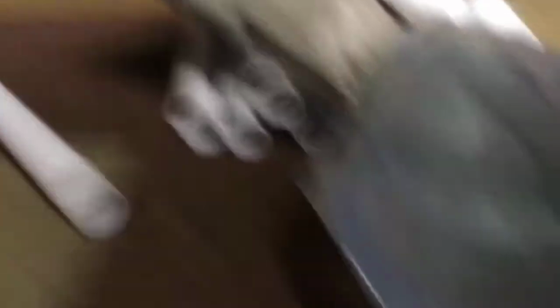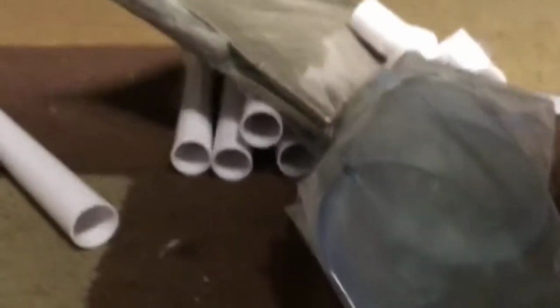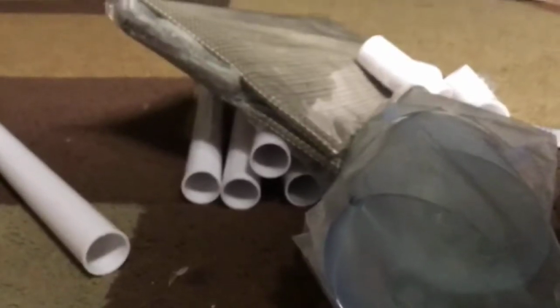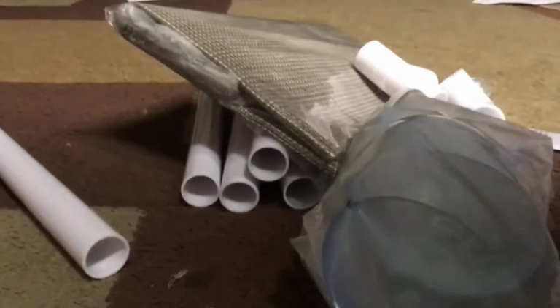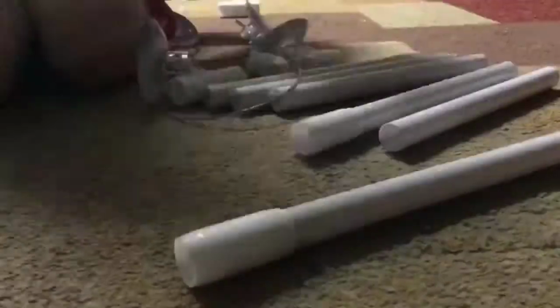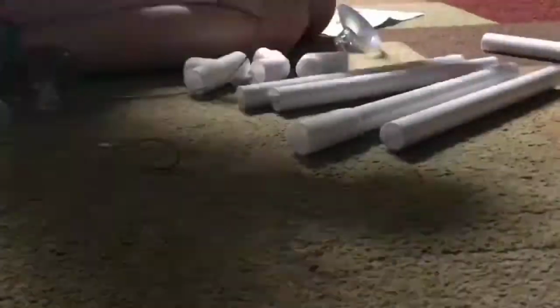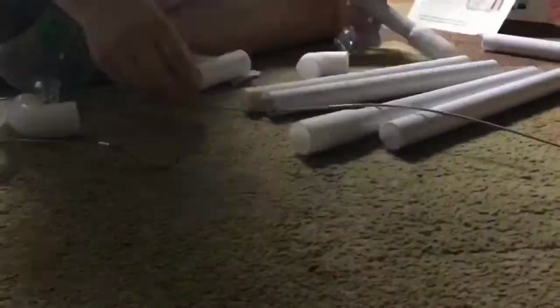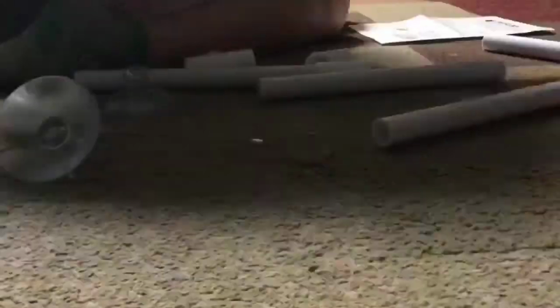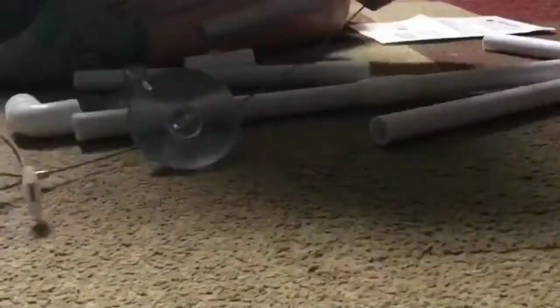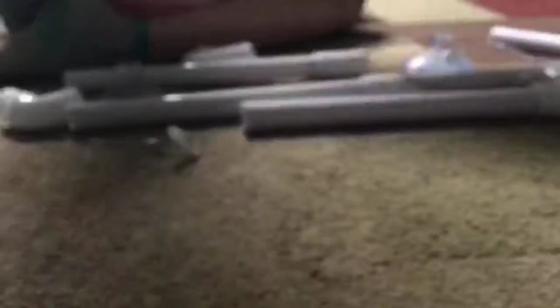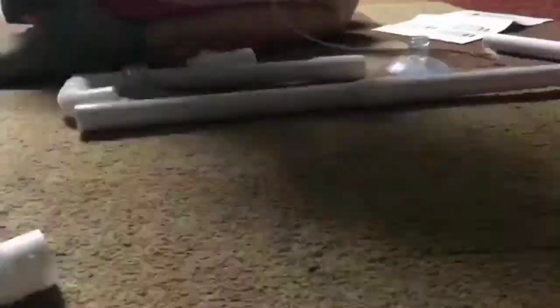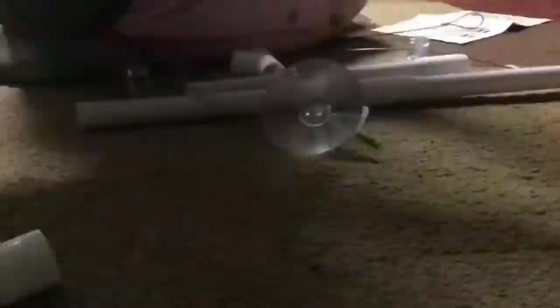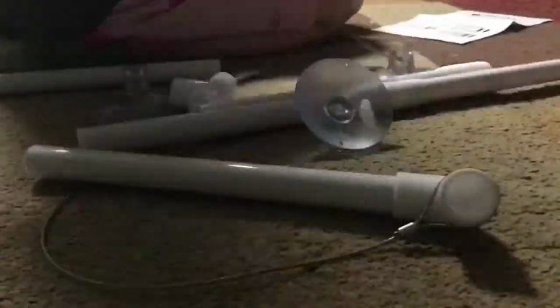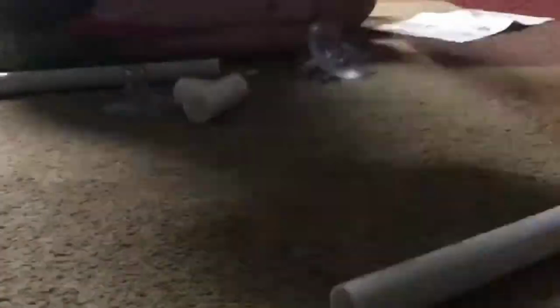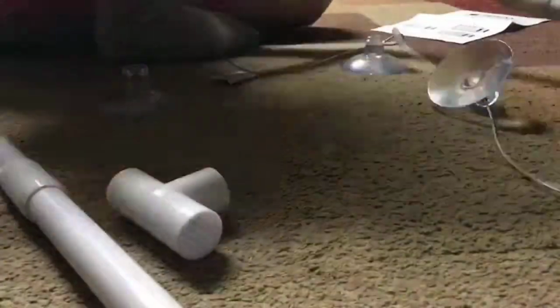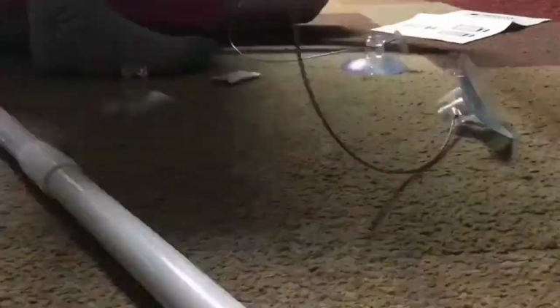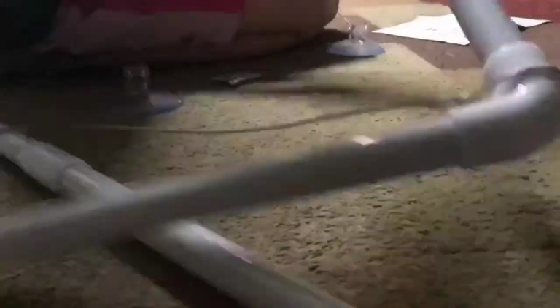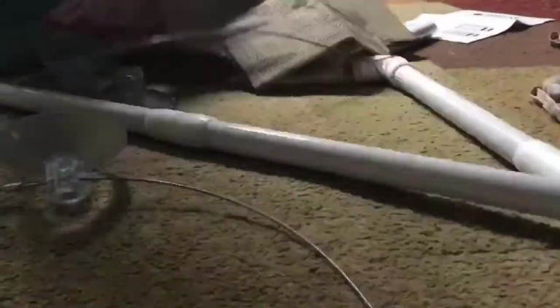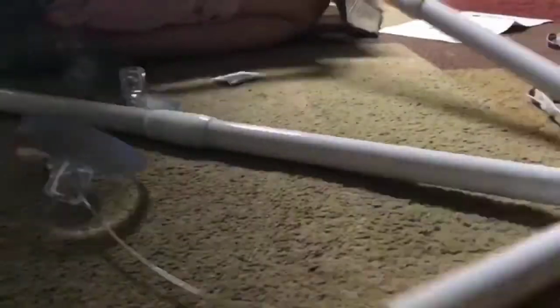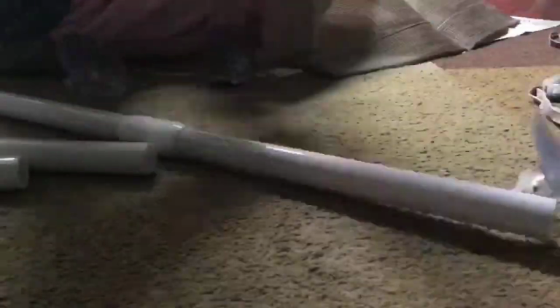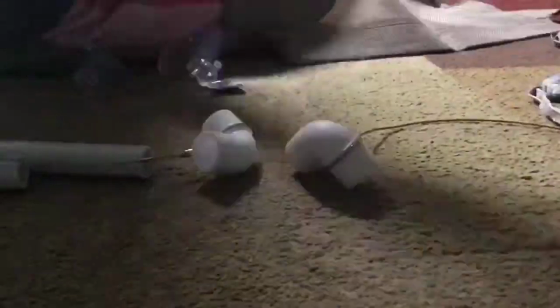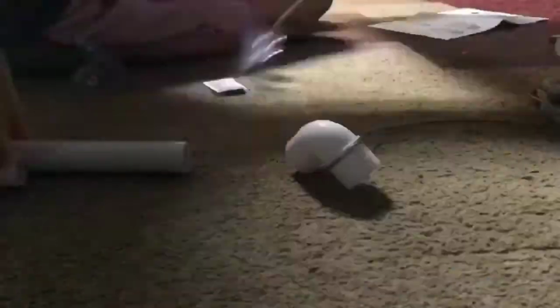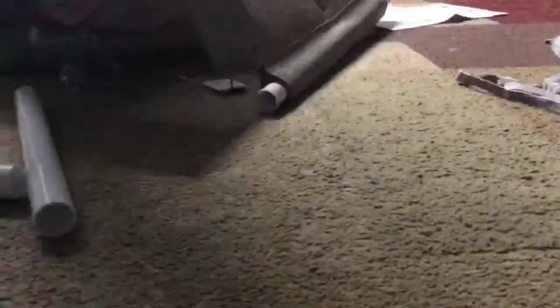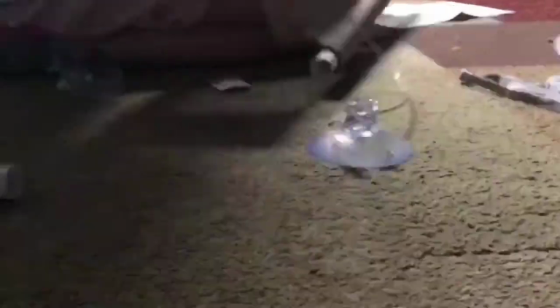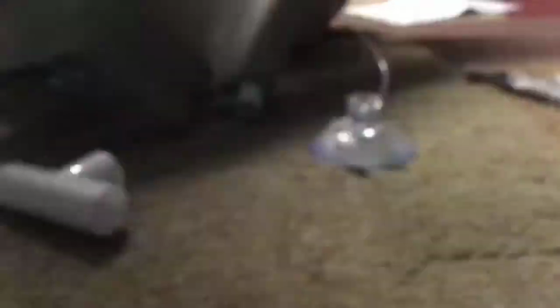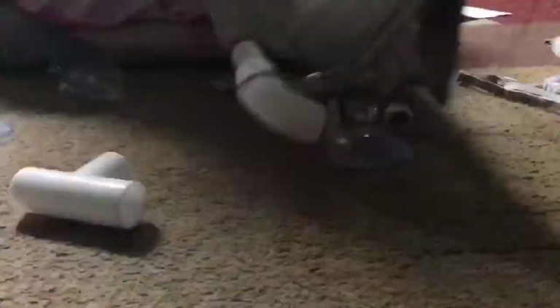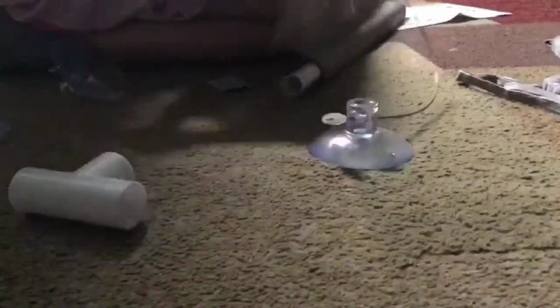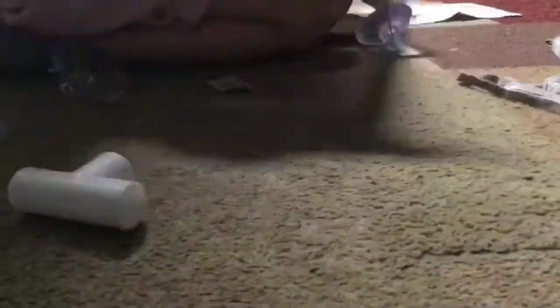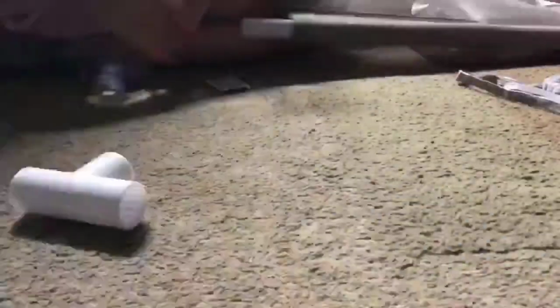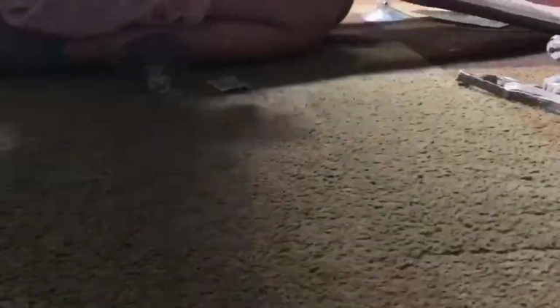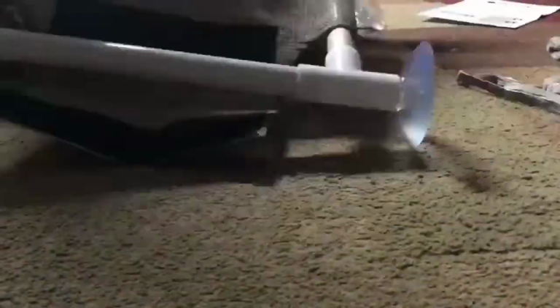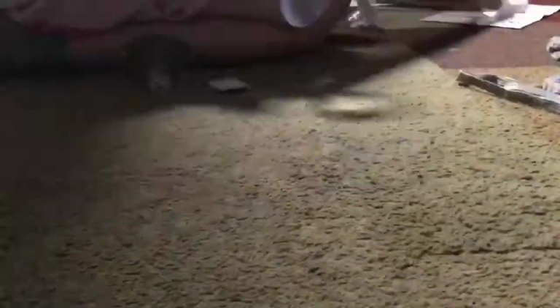Next, I put it together. It was actually really hard to figure out at first — I didn't know what went where, I didn't understand anything. But I got the hang of it, and it was actually pretty easy.